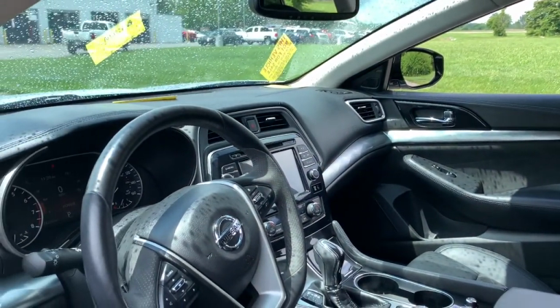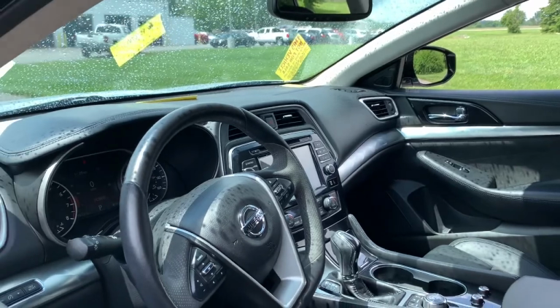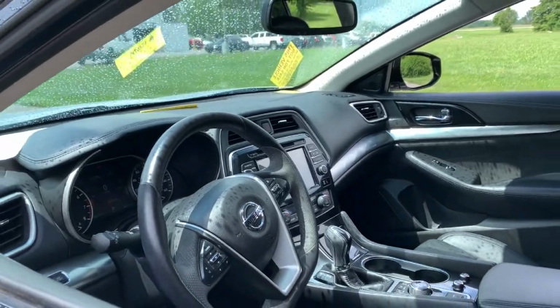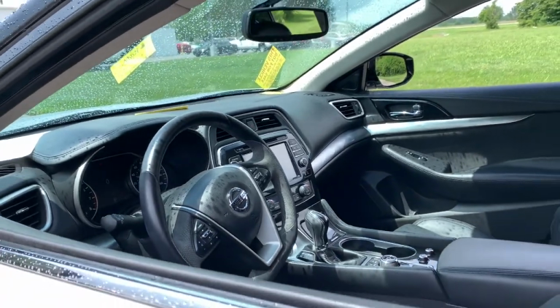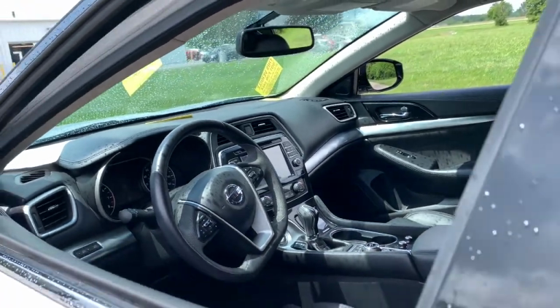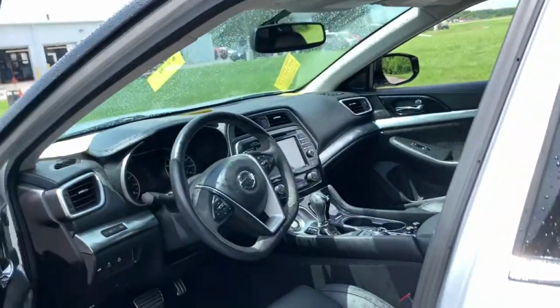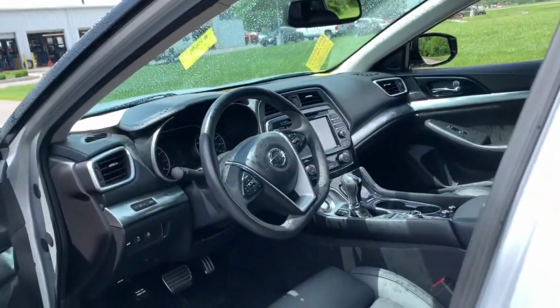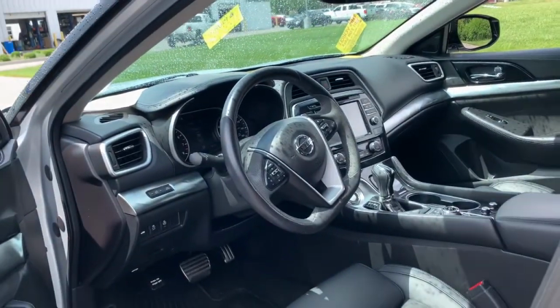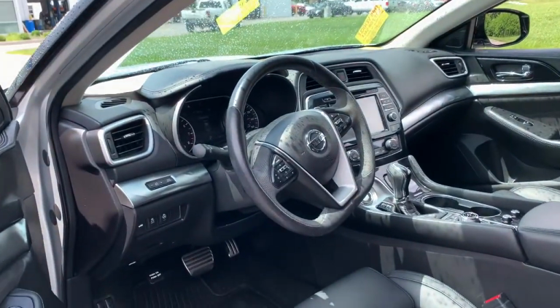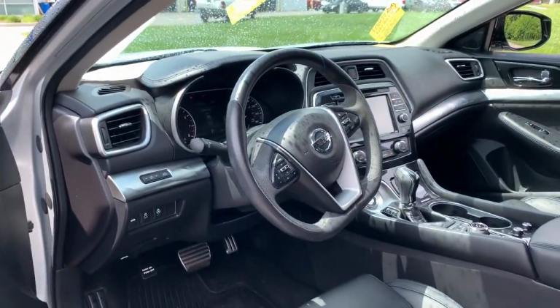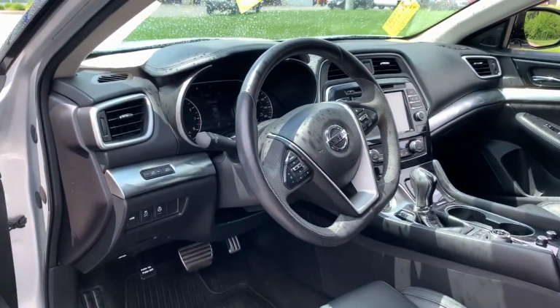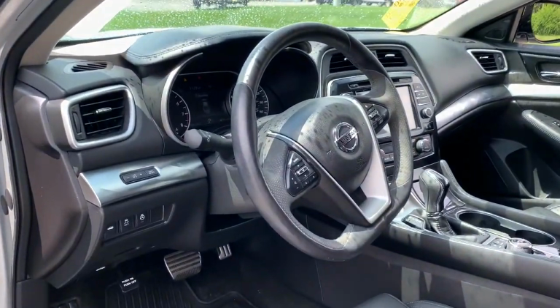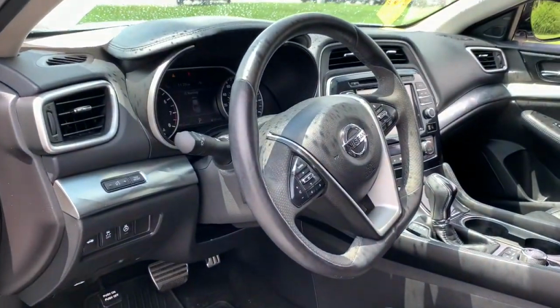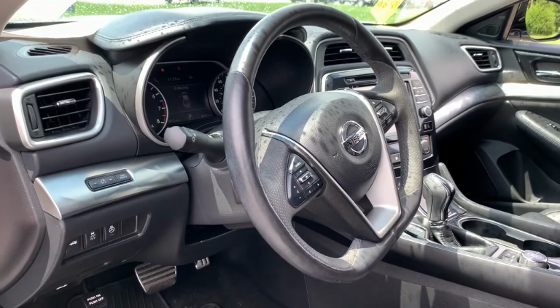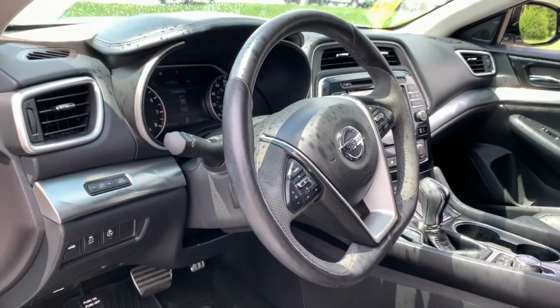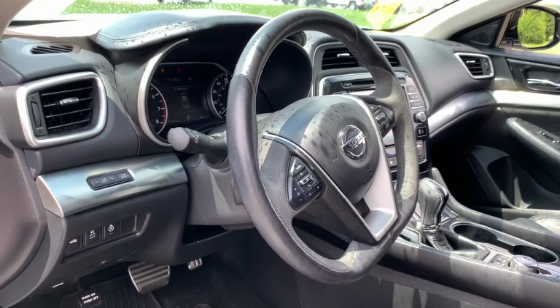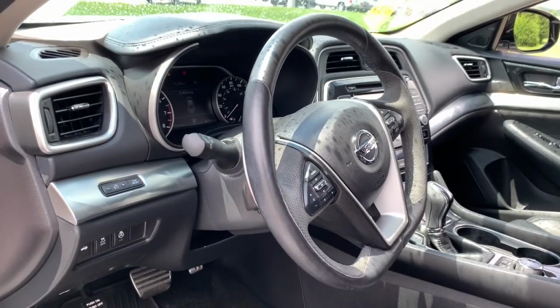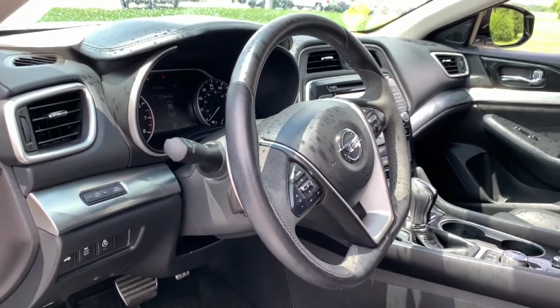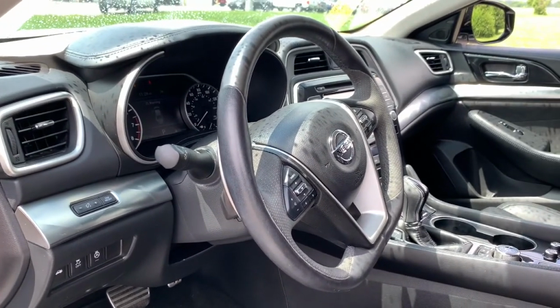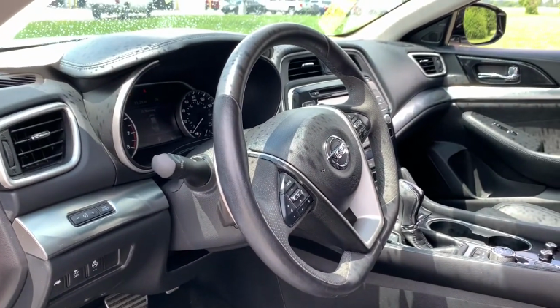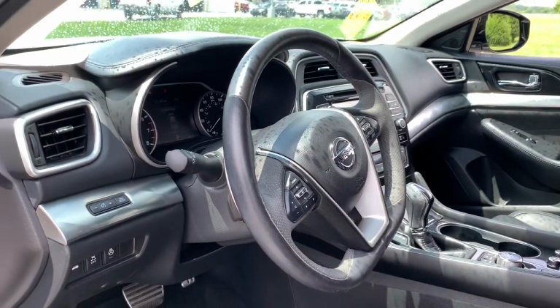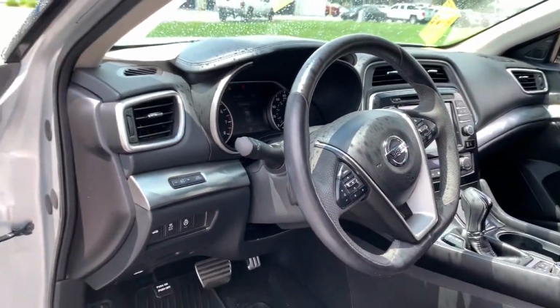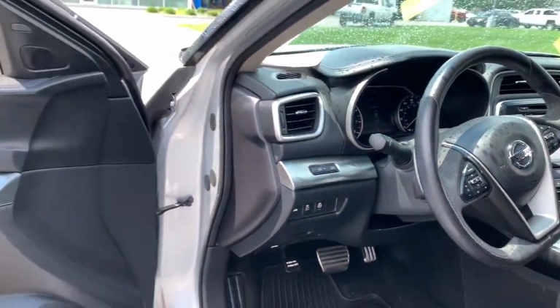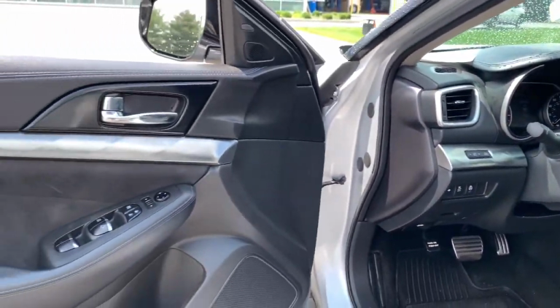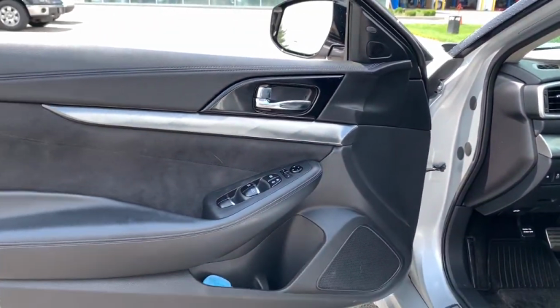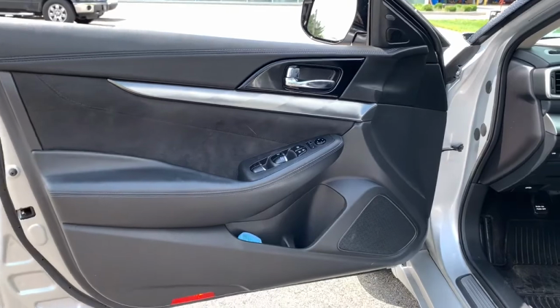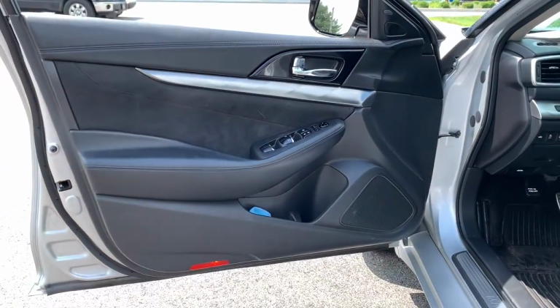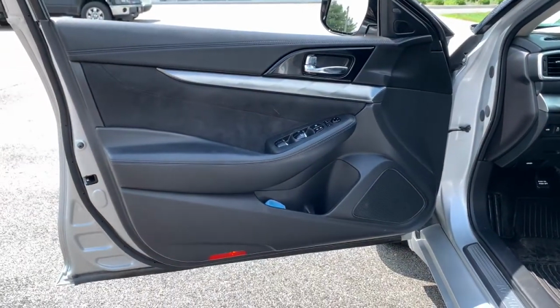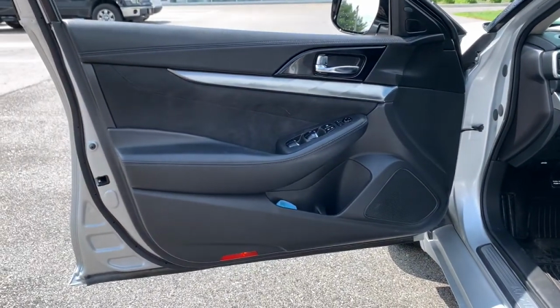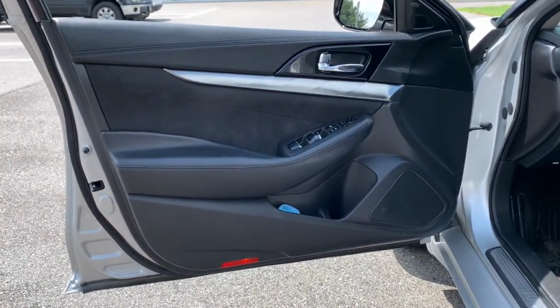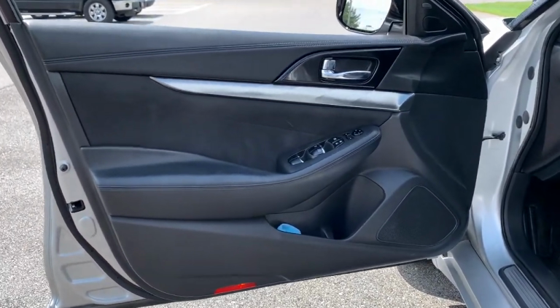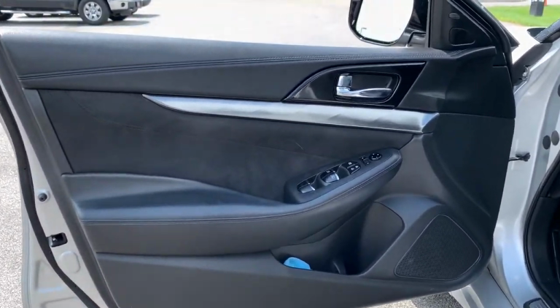These are just some of the great options this vehicle comes with: navigation system, electronic stability control, trip computer, power windows, bucket seats, four-wheel disc brakes, power steering.